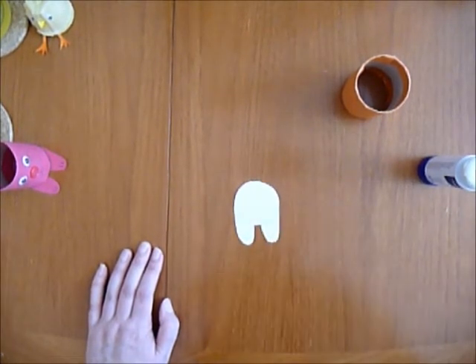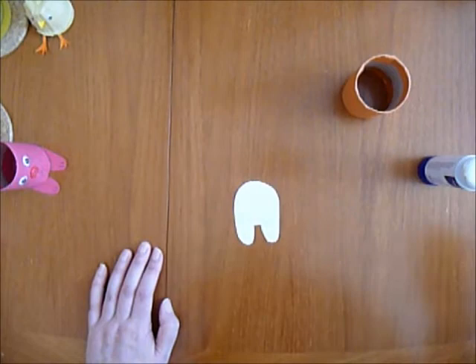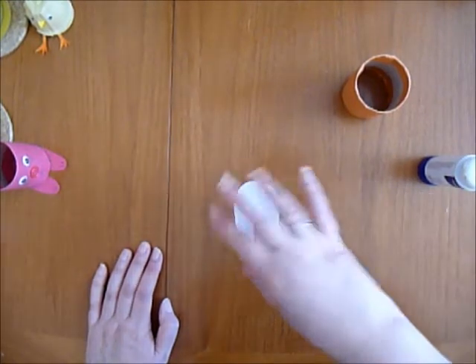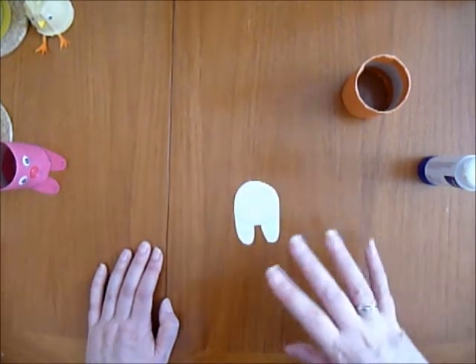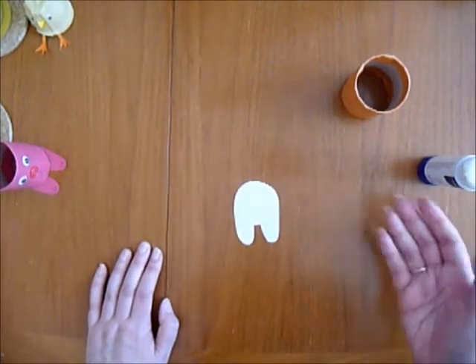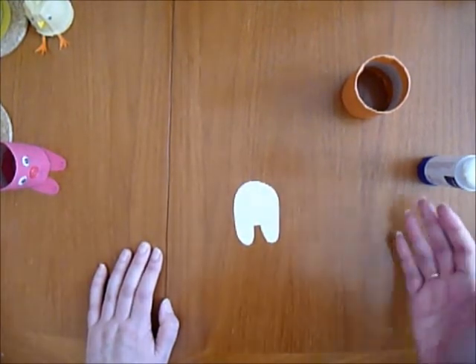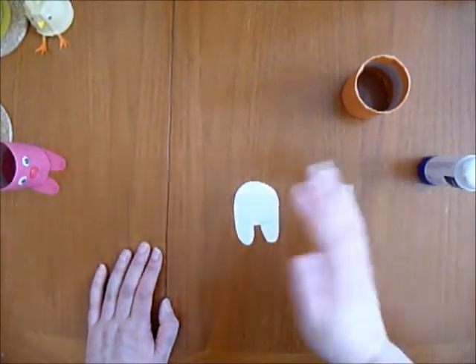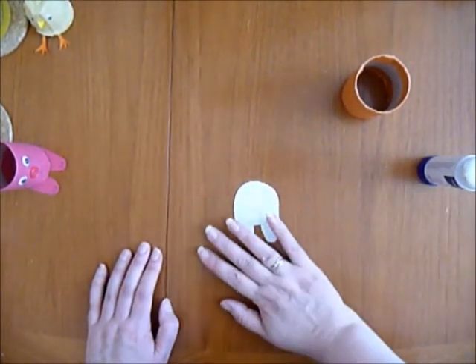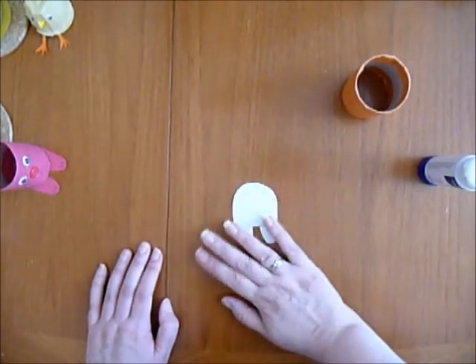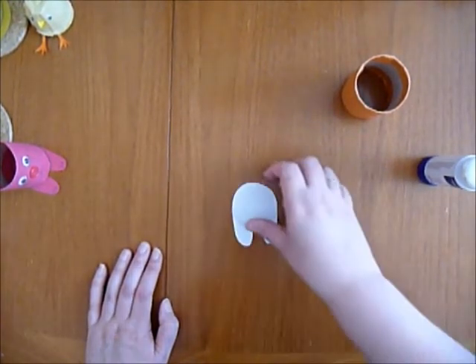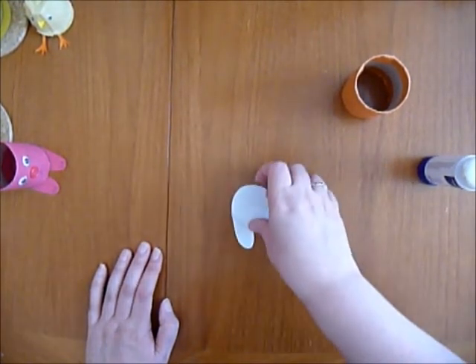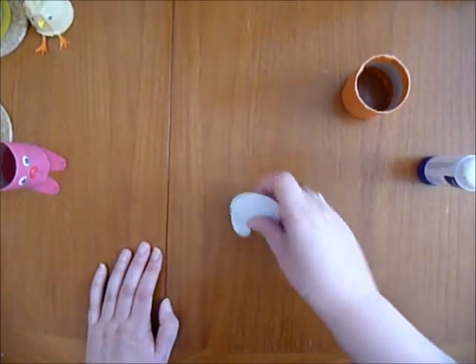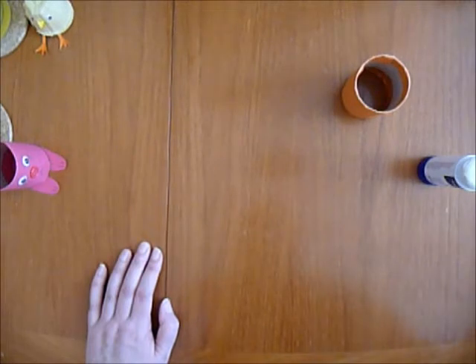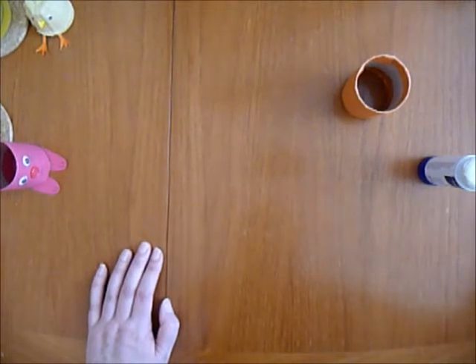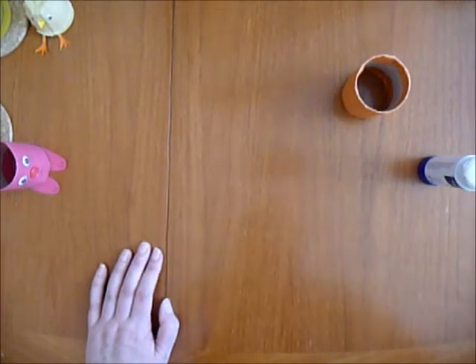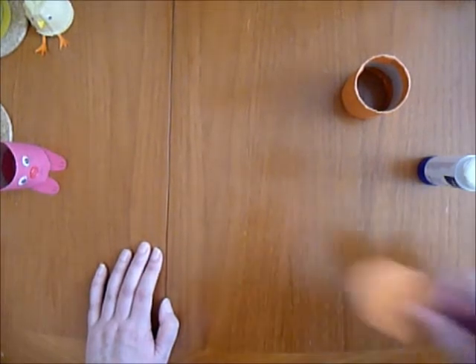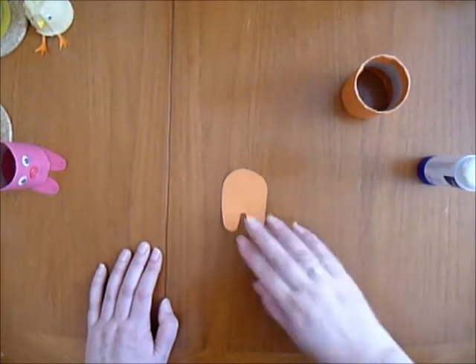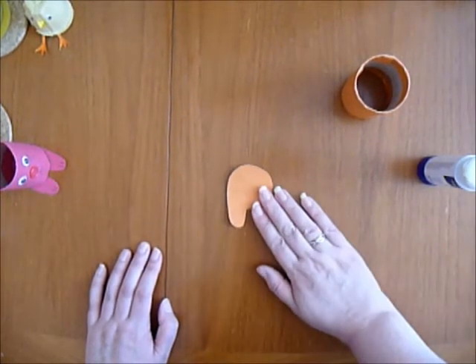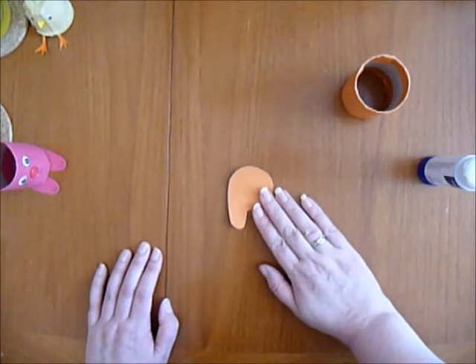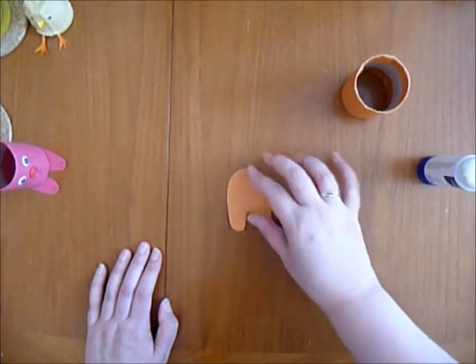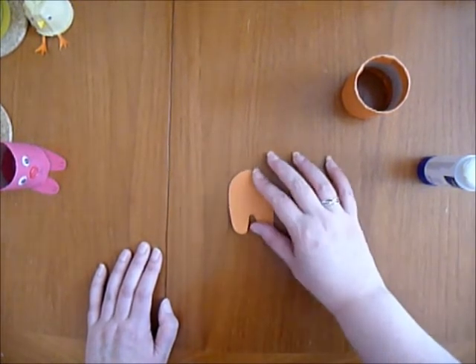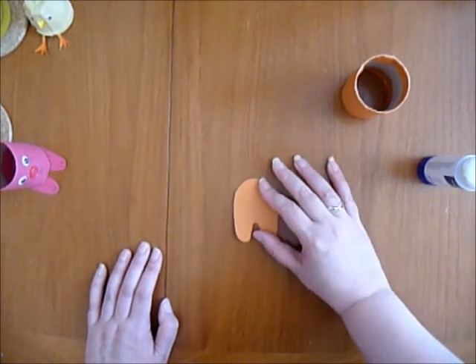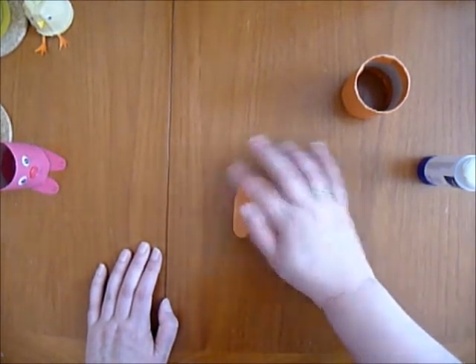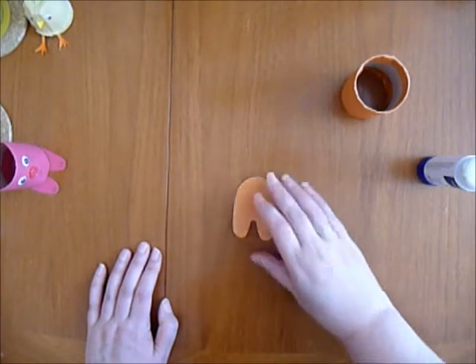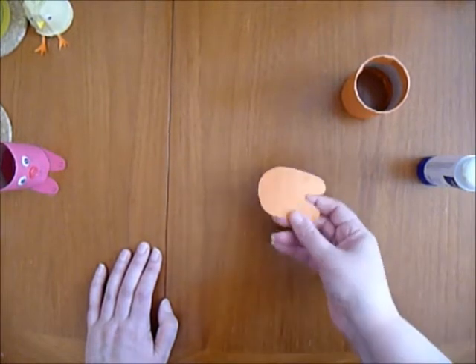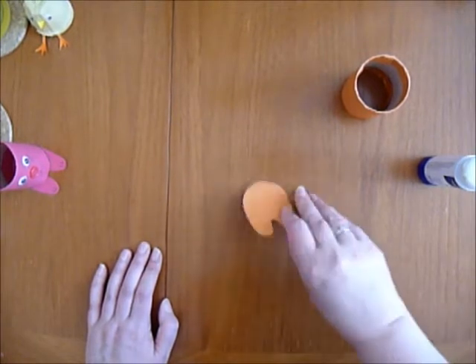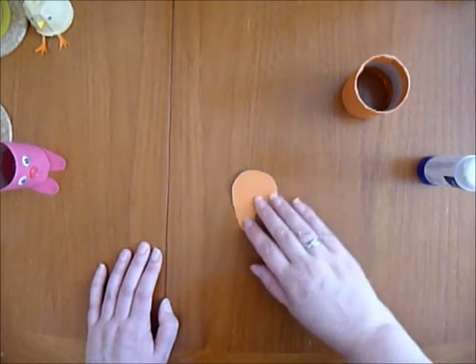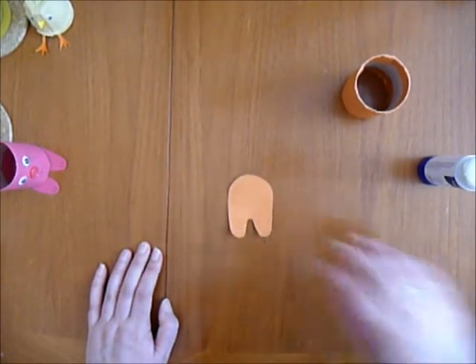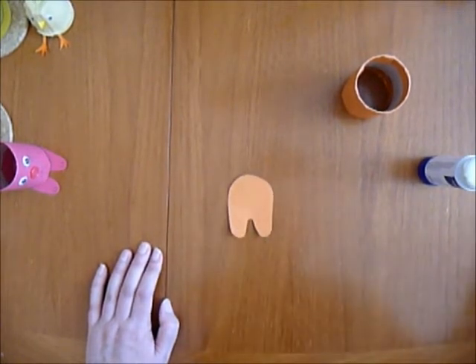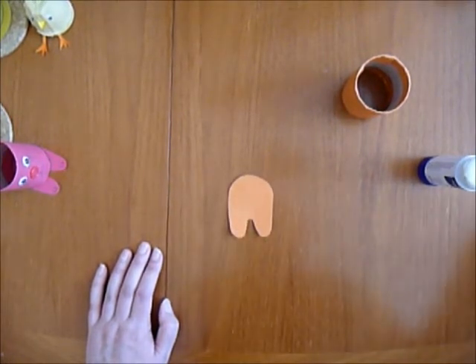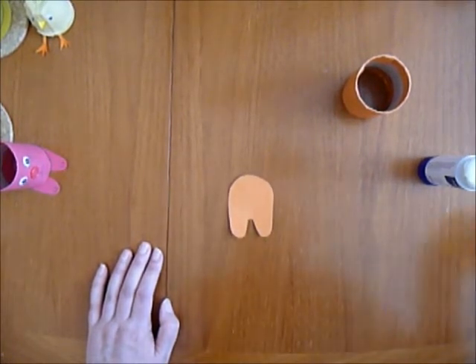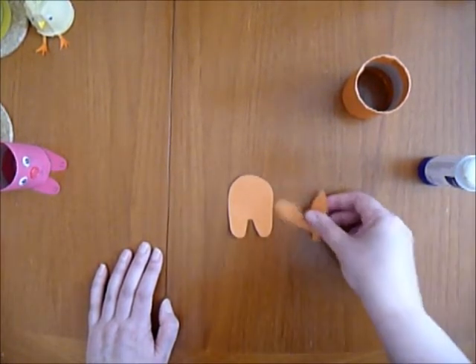And then for the ears as well, what I did was I folded the paper over to make it a little bit thicker, stuck it together, drew around and cut out a template like this, and the ears.